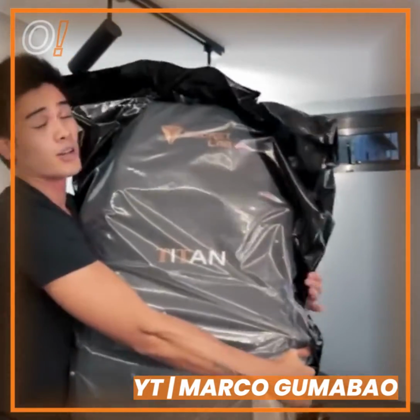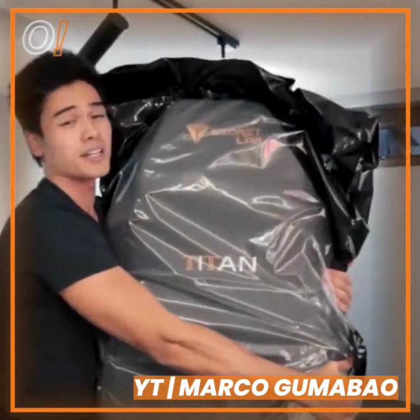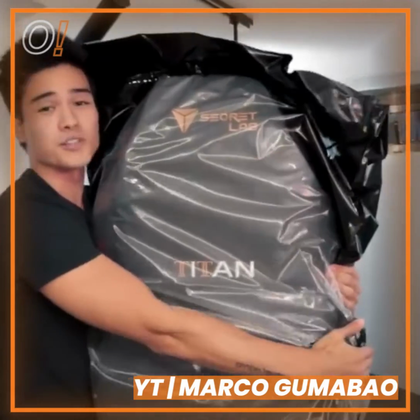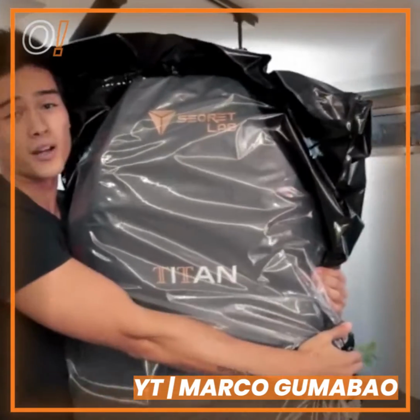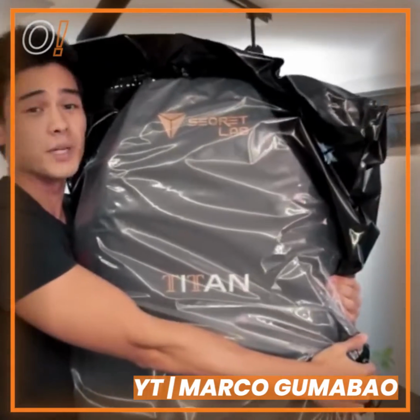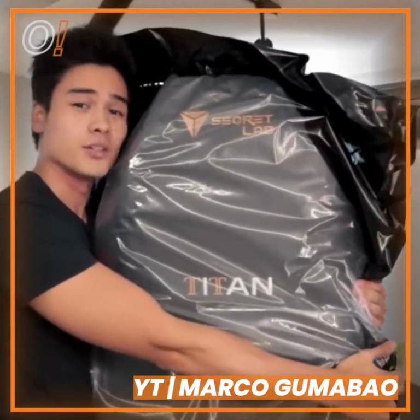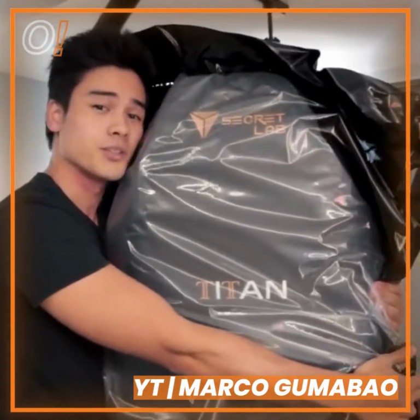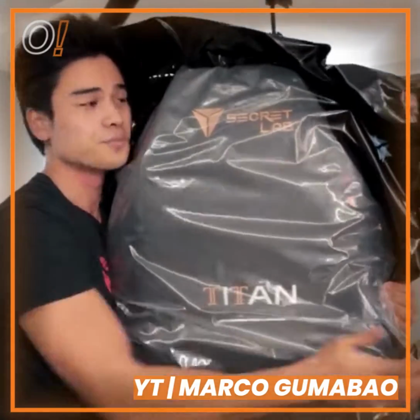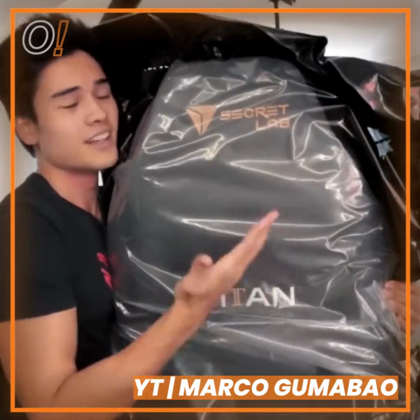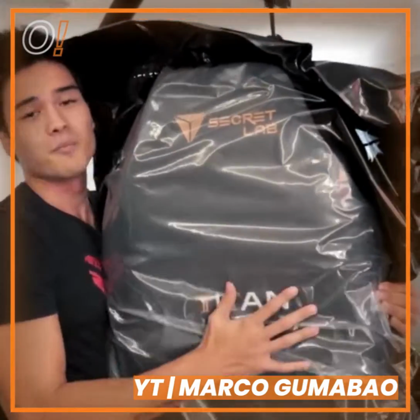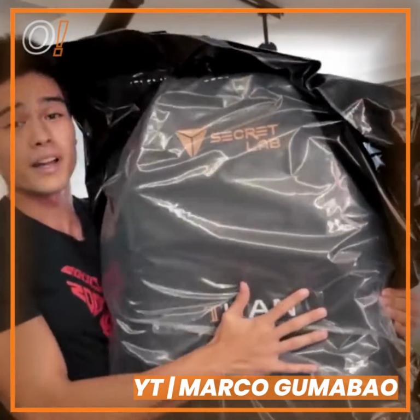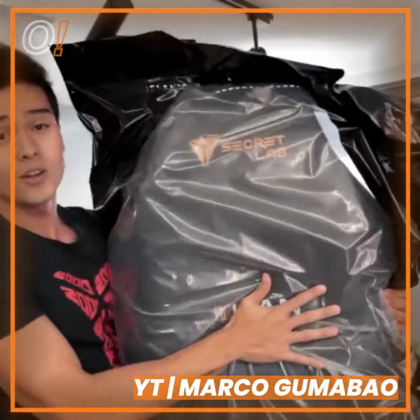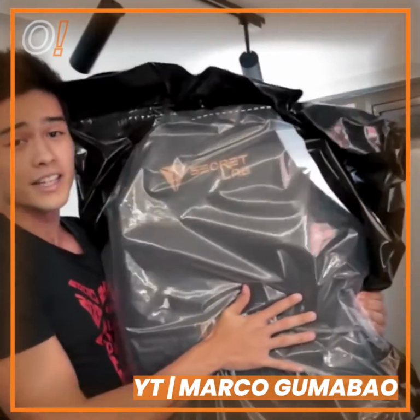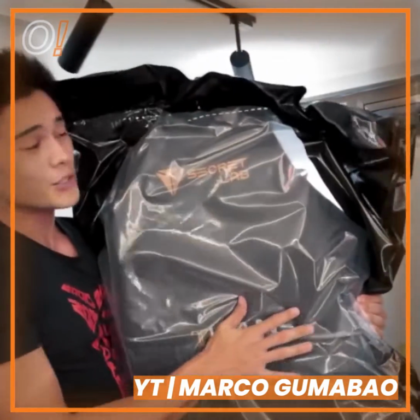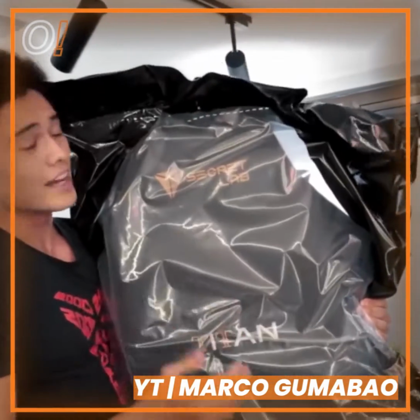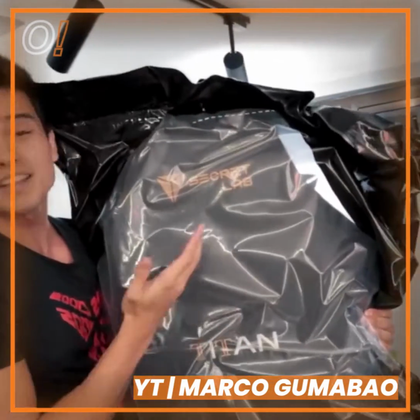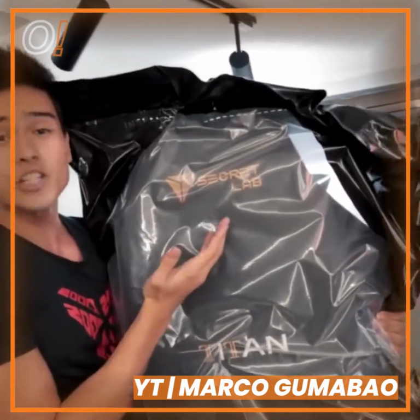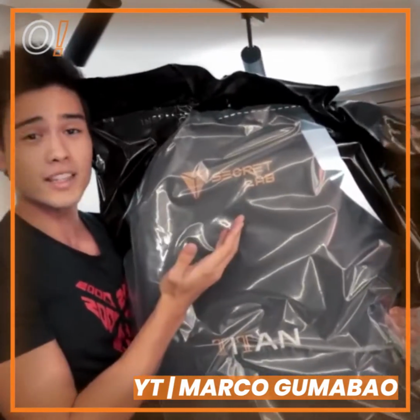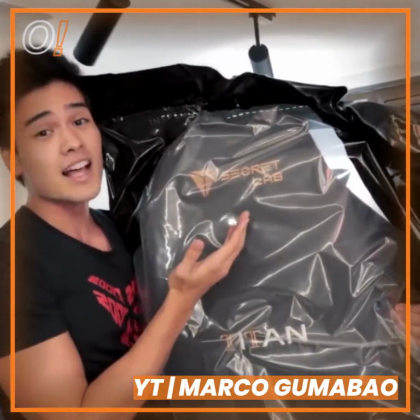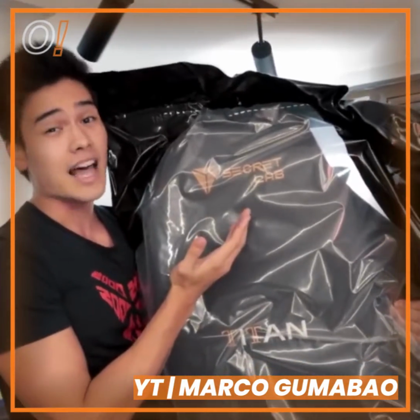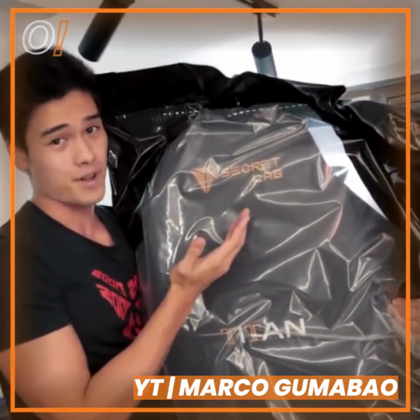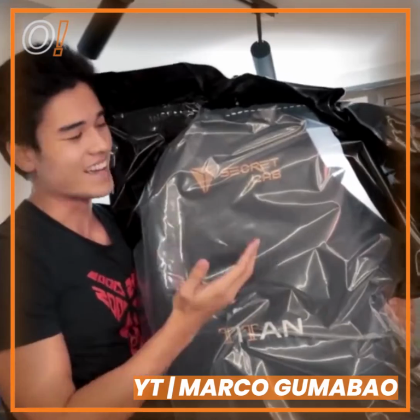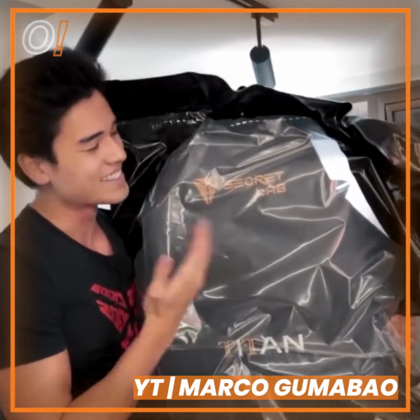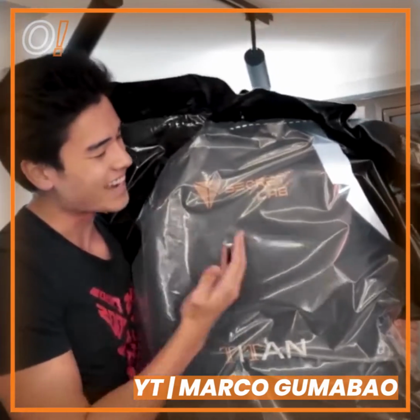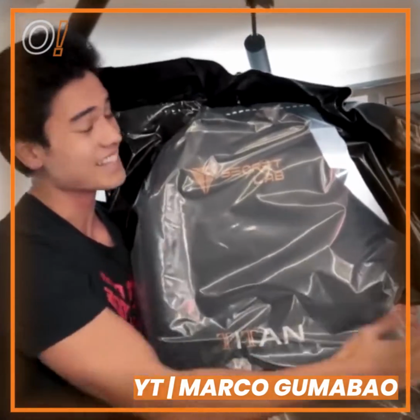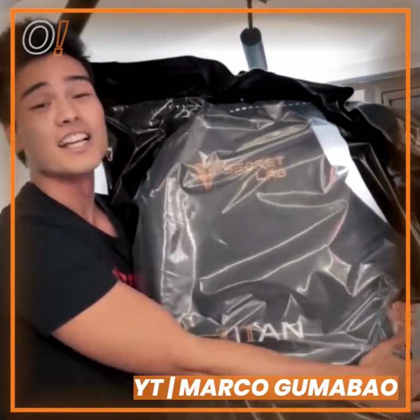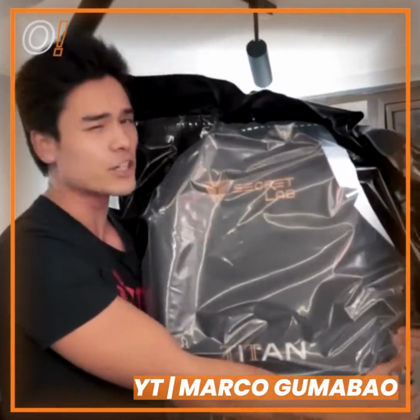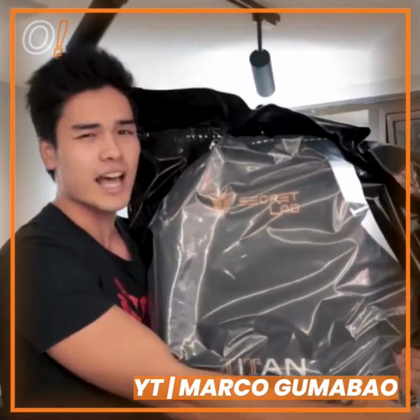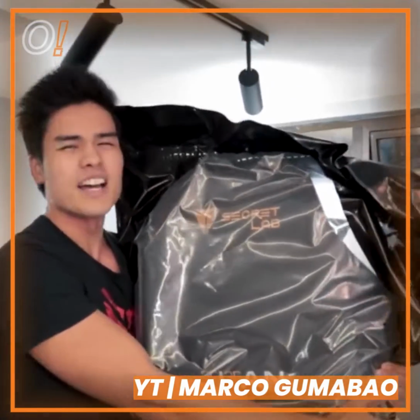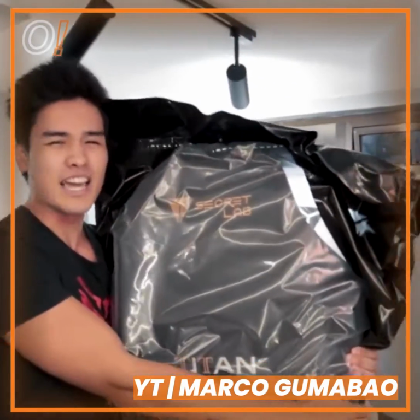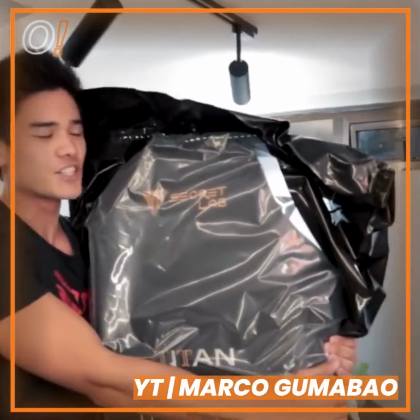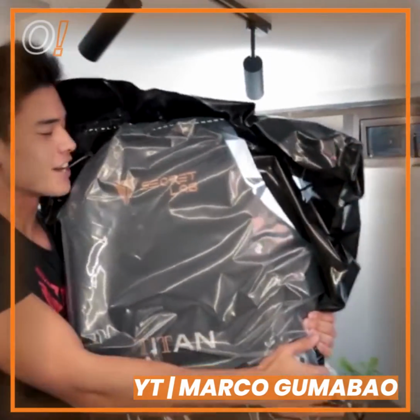Ito nga pala guys, yung bagong baby ko. Papakalala ko lang sa inyo ang aking Secretlab — si Titan. Secretlab Gaming Chair.